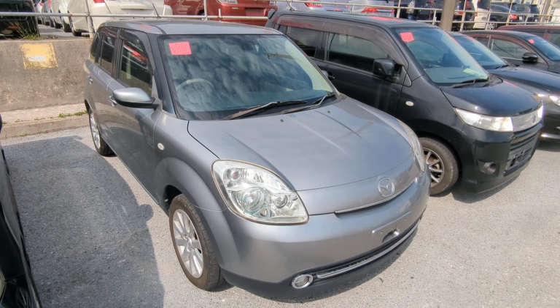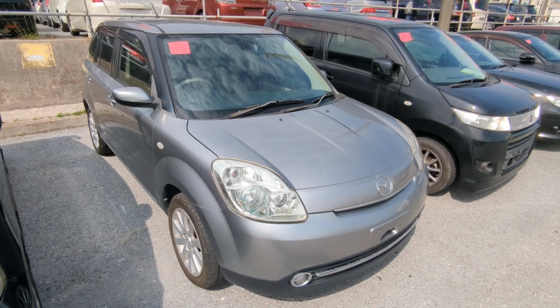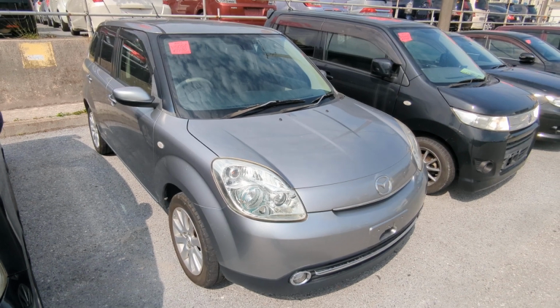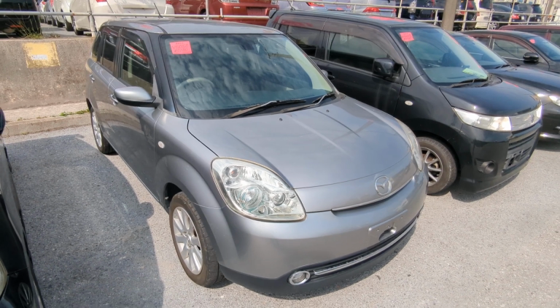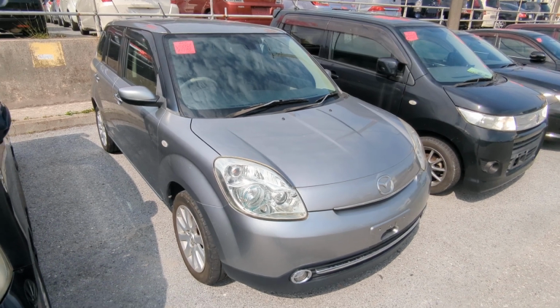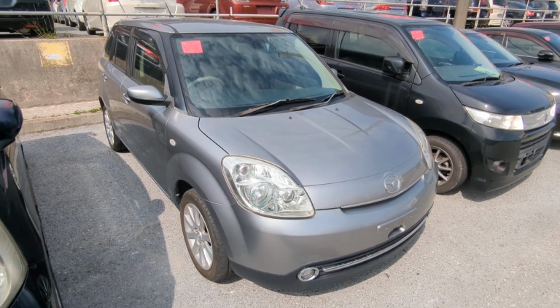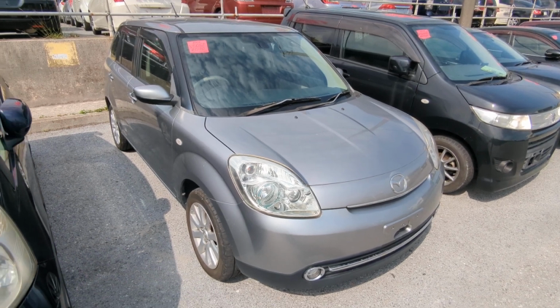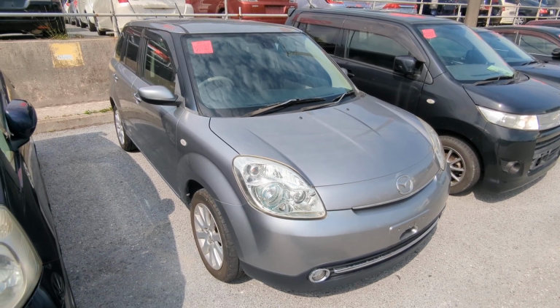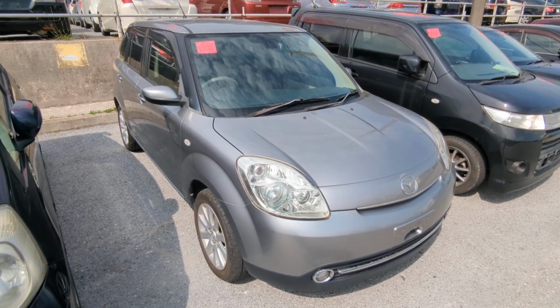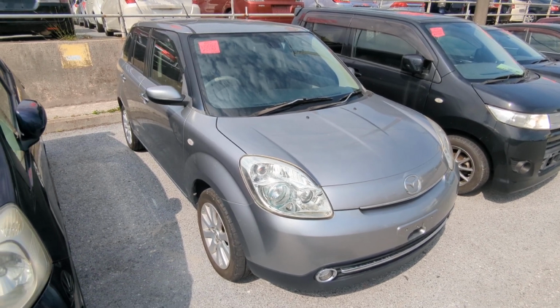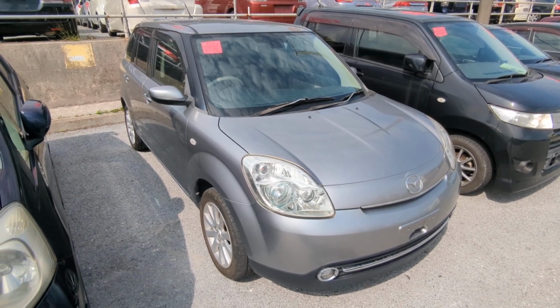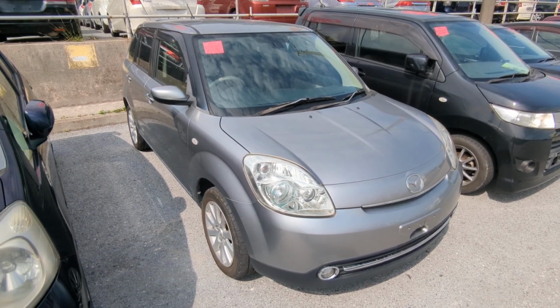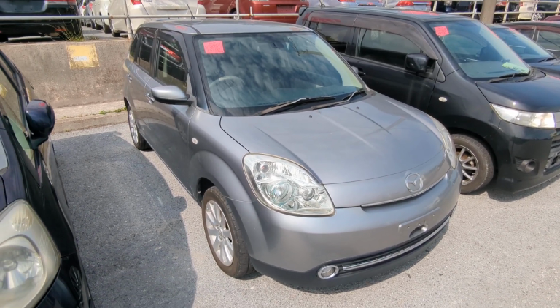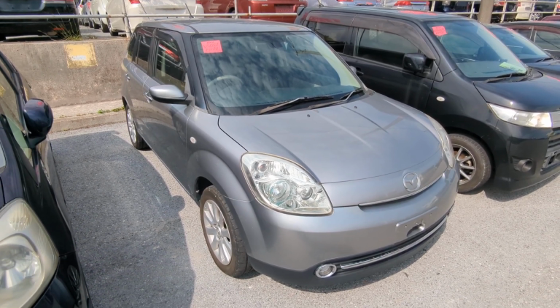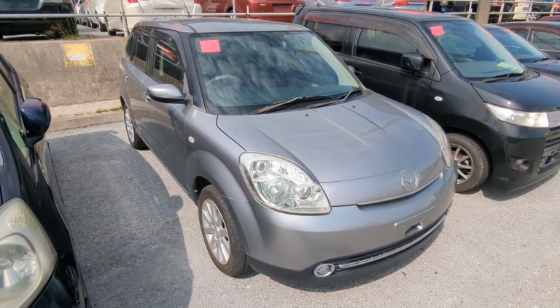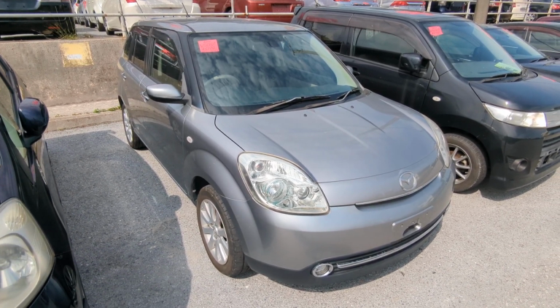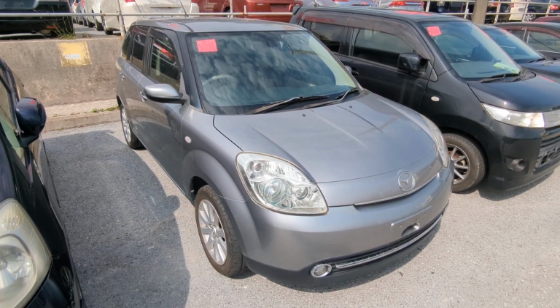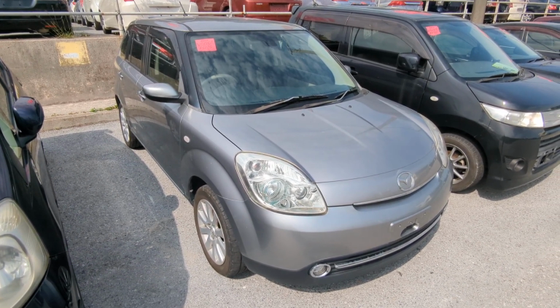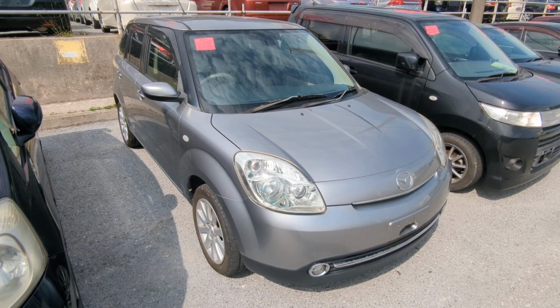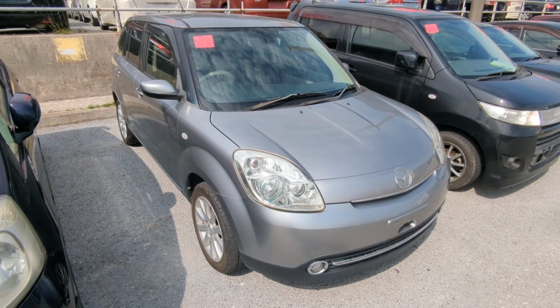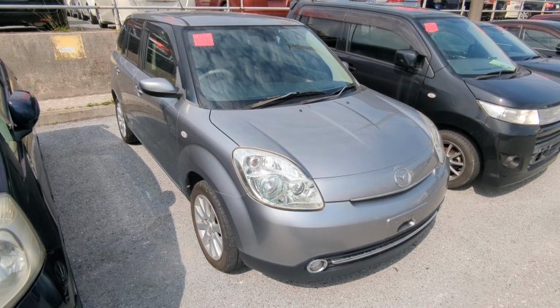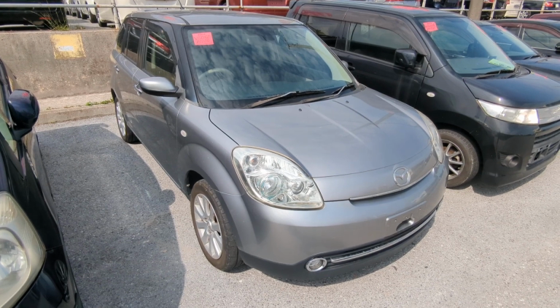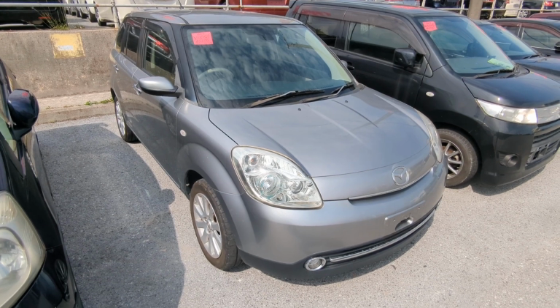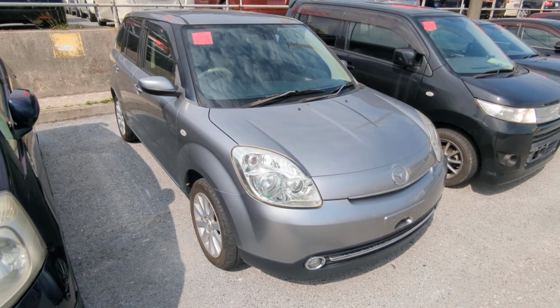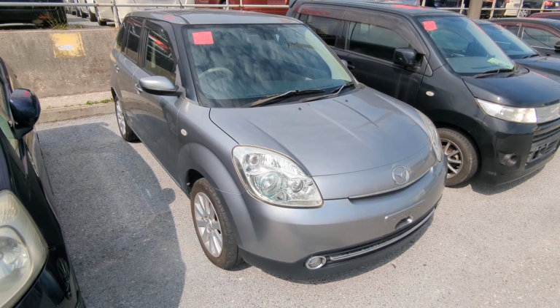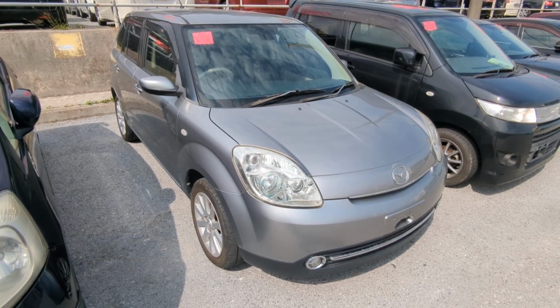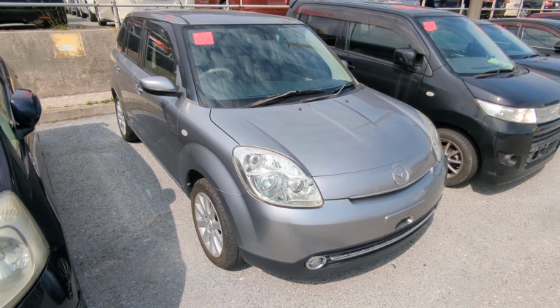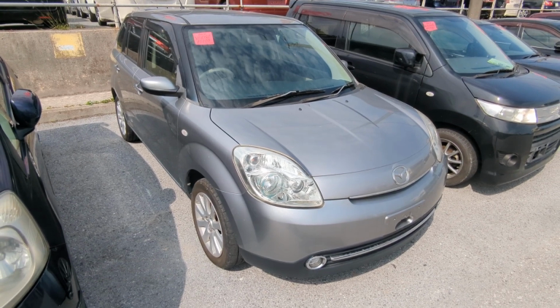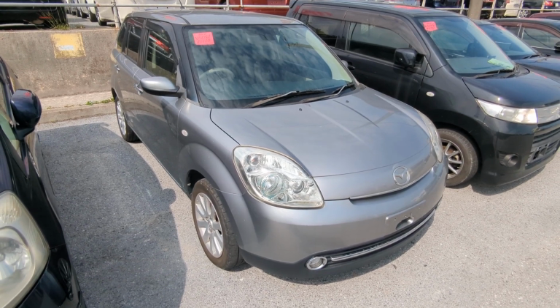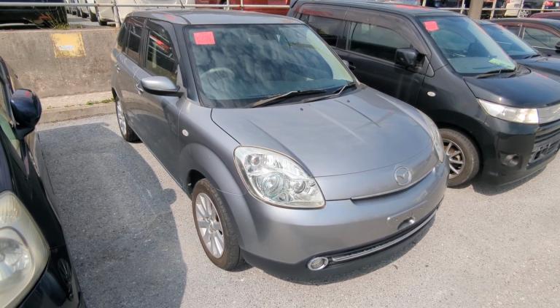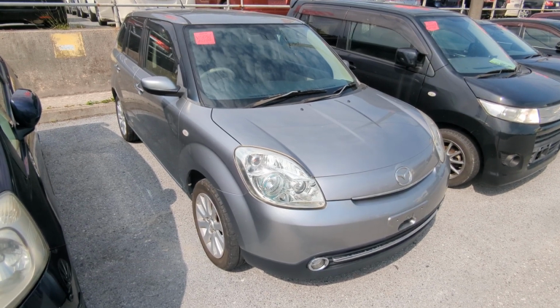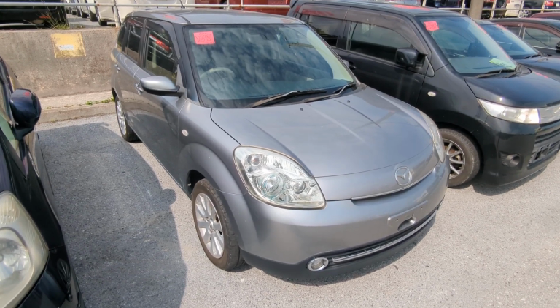Hey everybody, this is Donald with Johnny Z's Cars. Today I'm going to show you the 2012 Mazda Verisa that just came in. It's got 73,000 kilometers on it, which is about 45,000 miles.